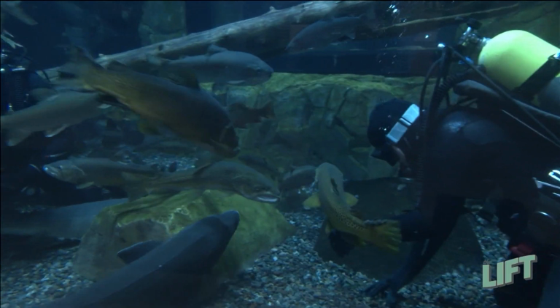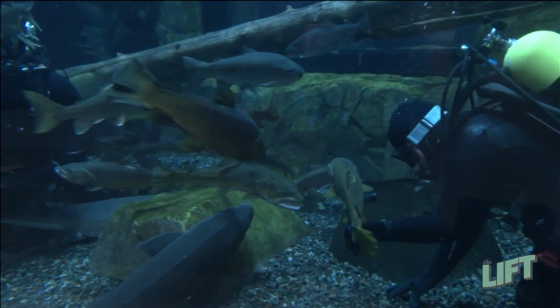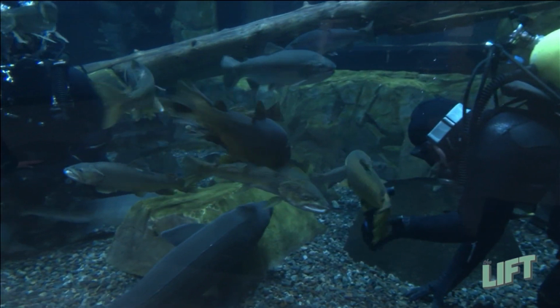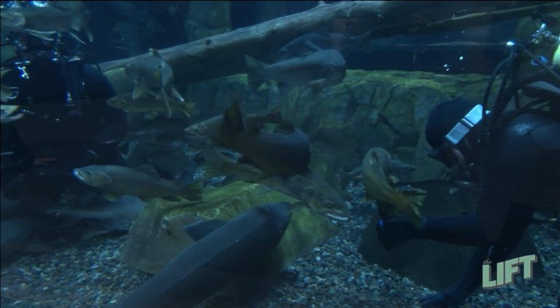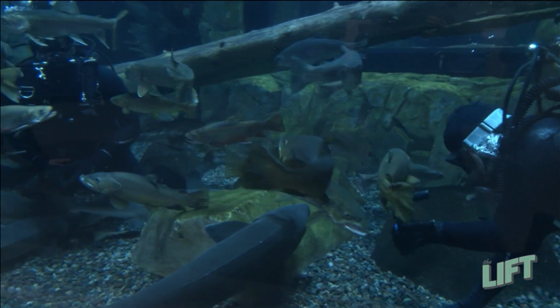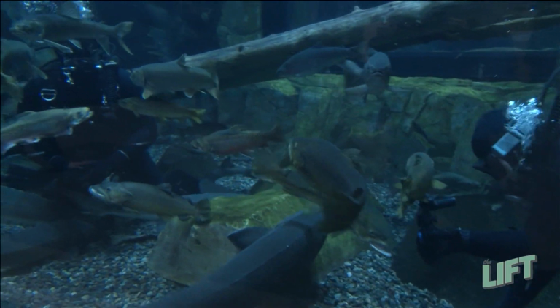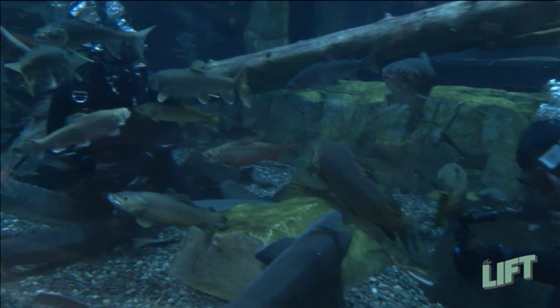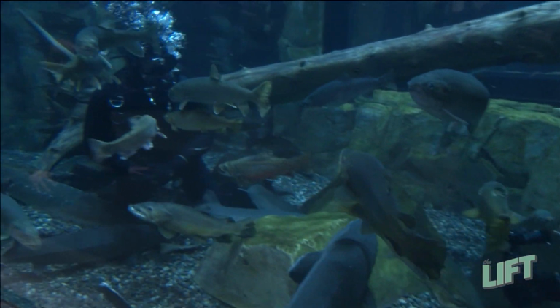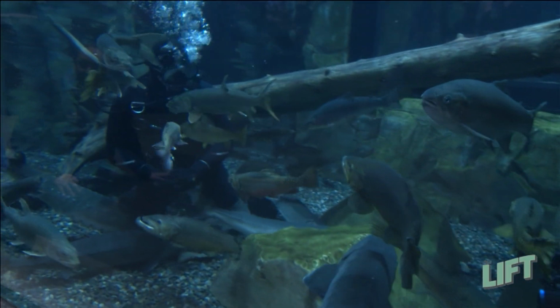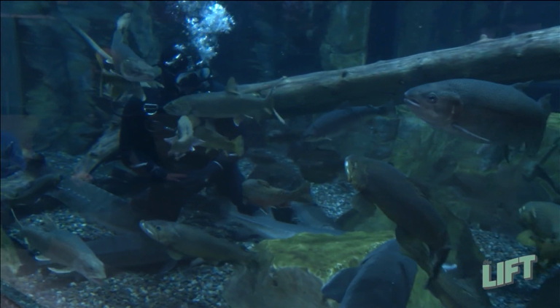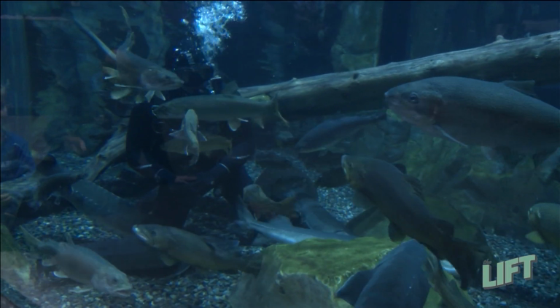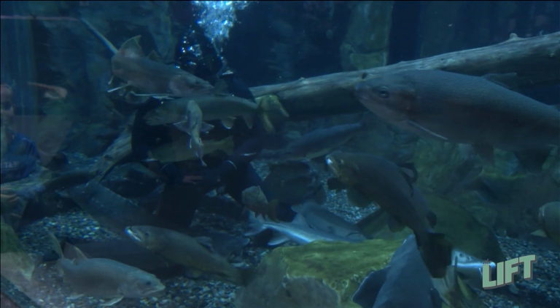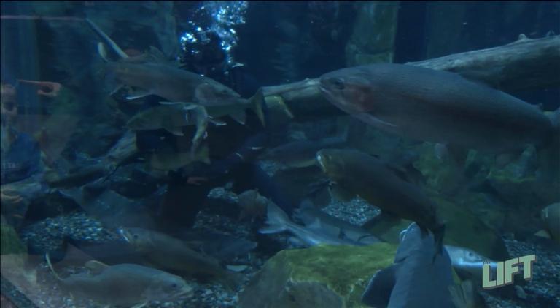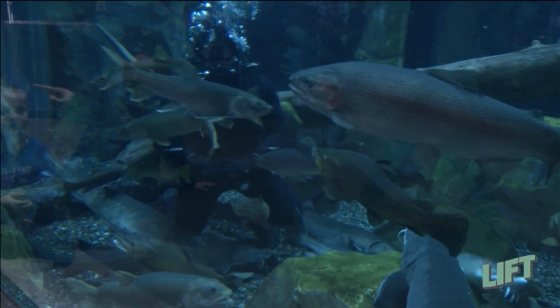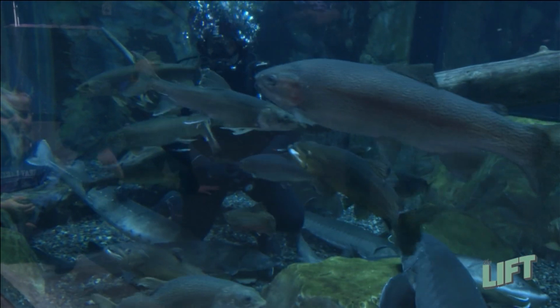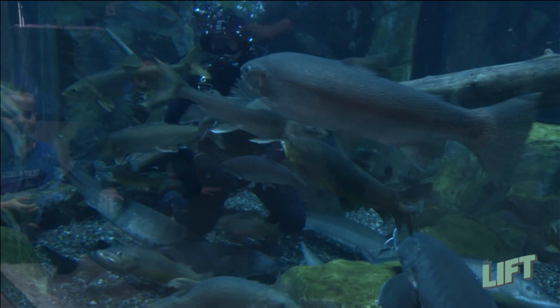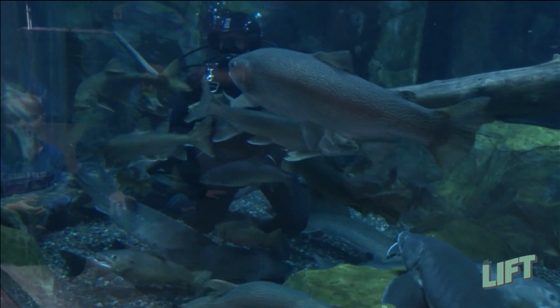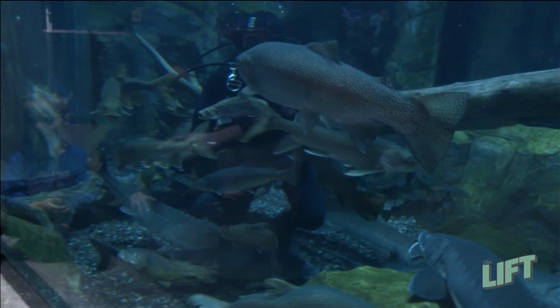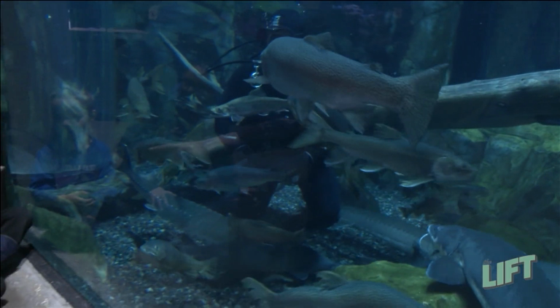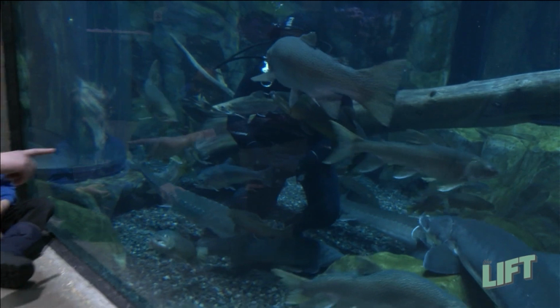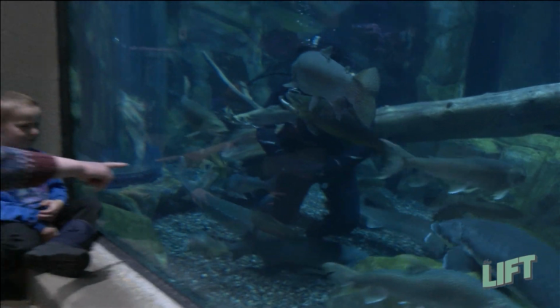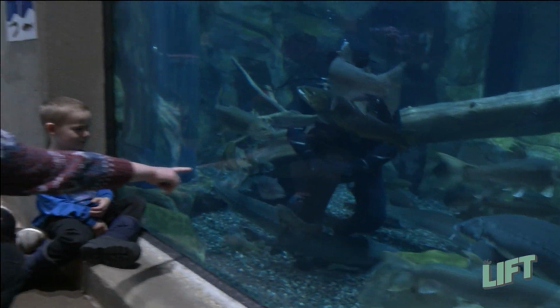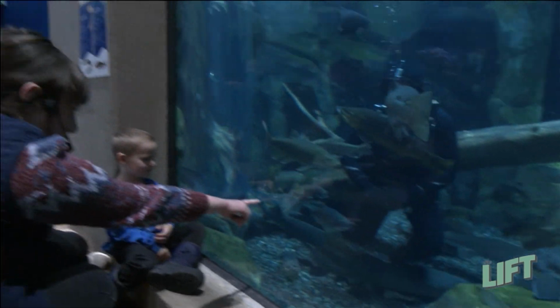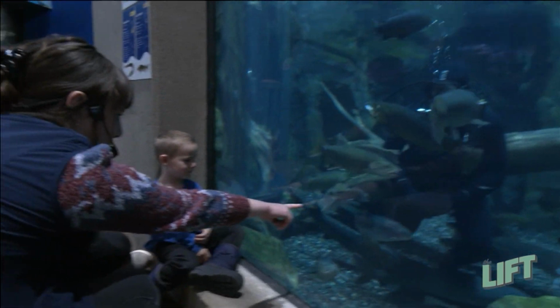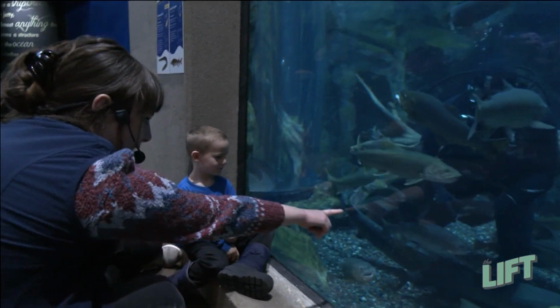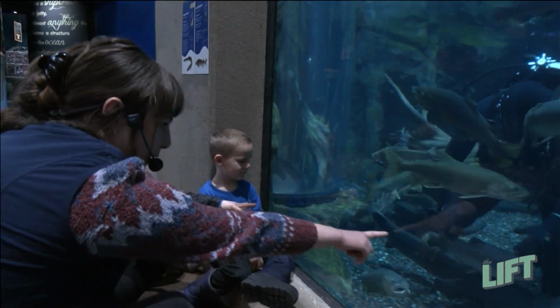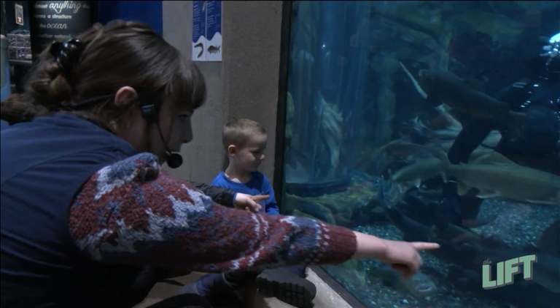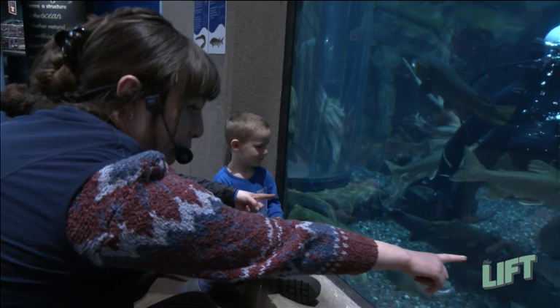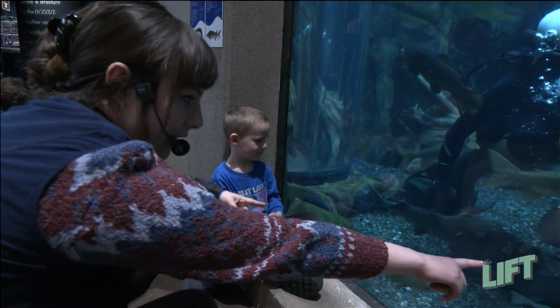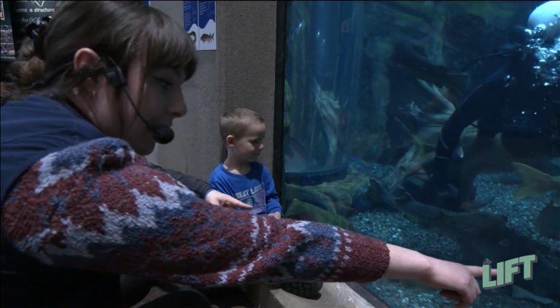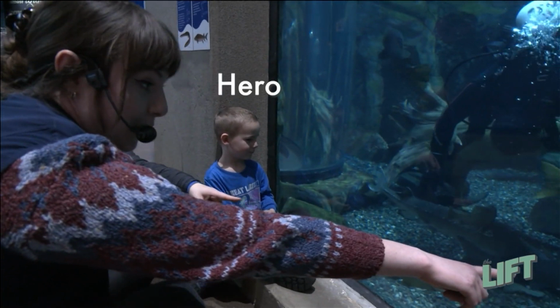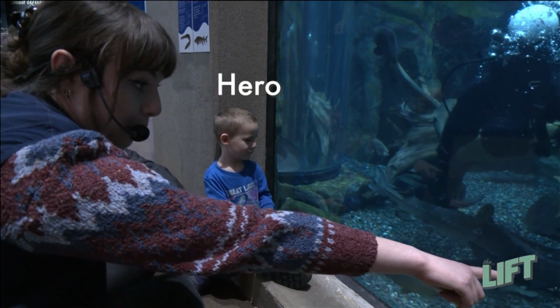I do see the one trout in here who does have a name. It's going to be this really little rainbow trout that we can see along the front here. That's Hero.